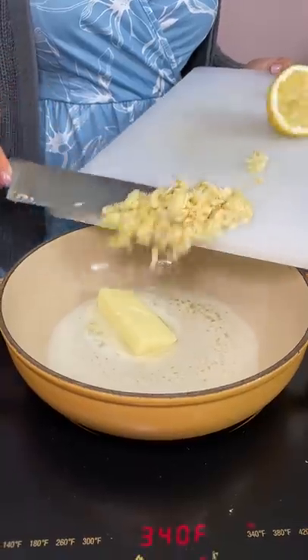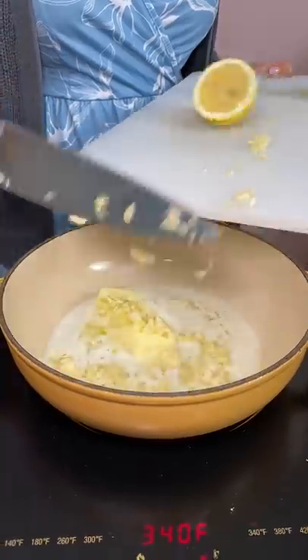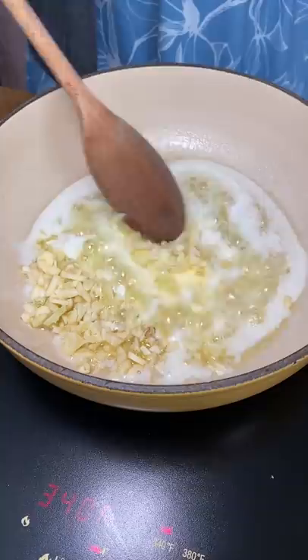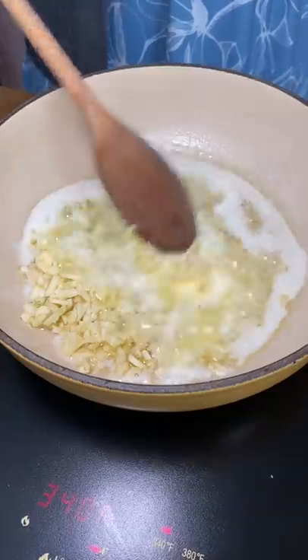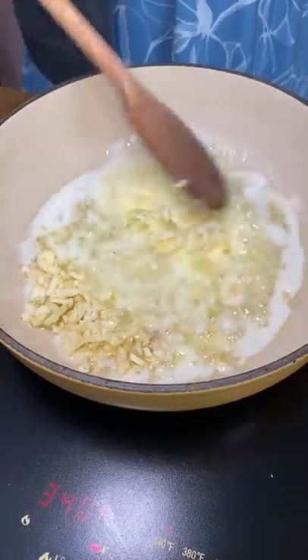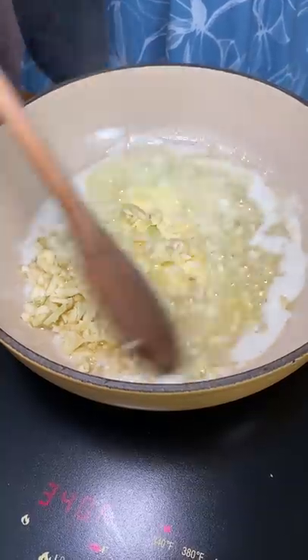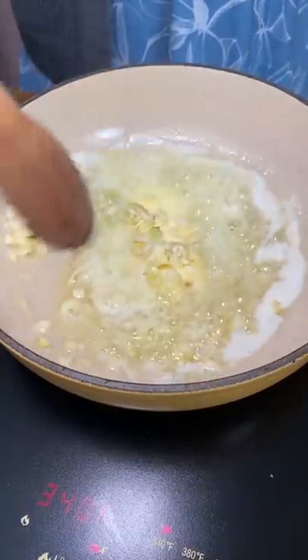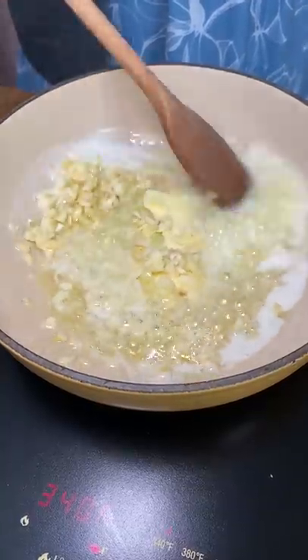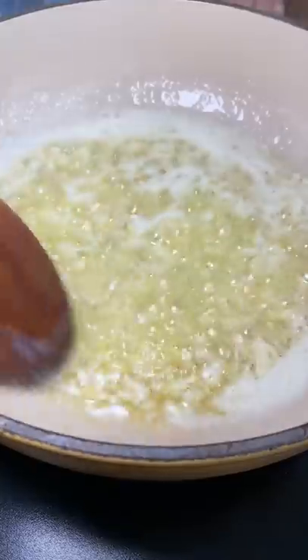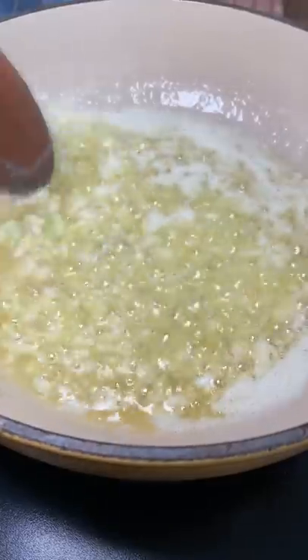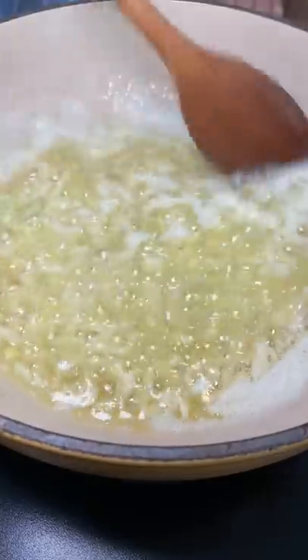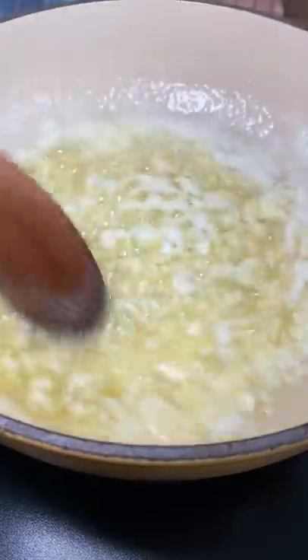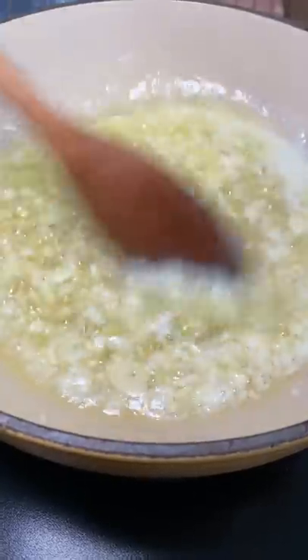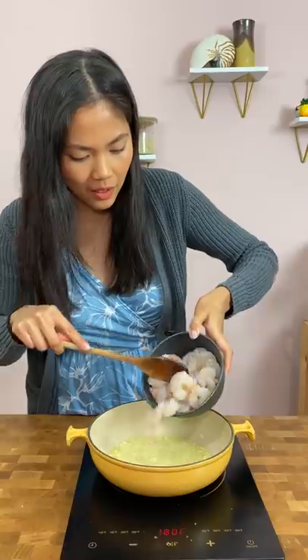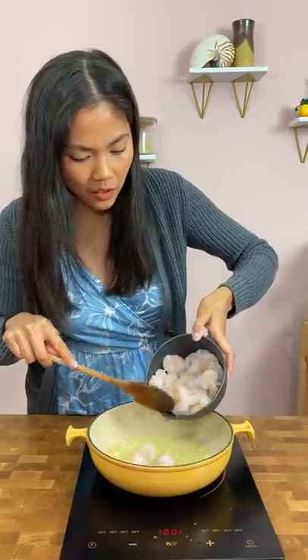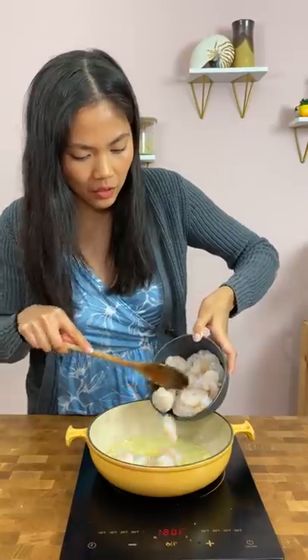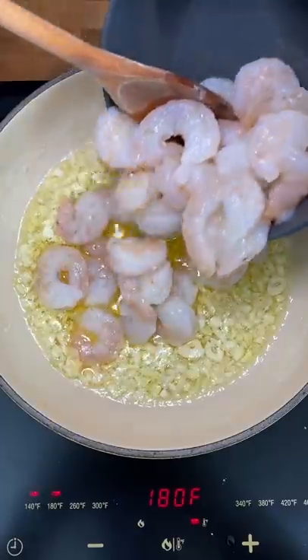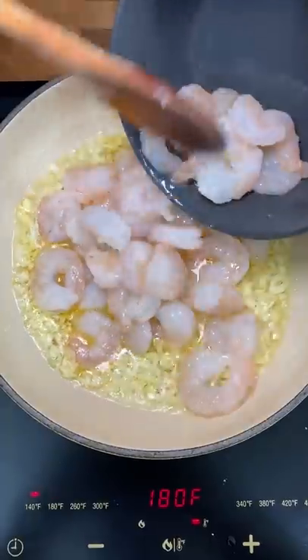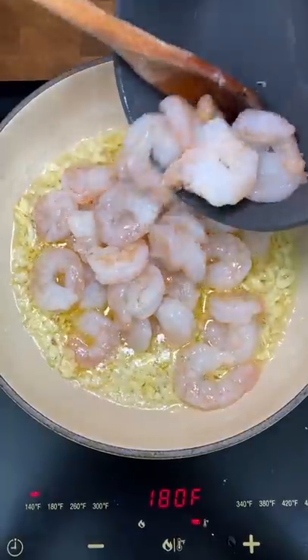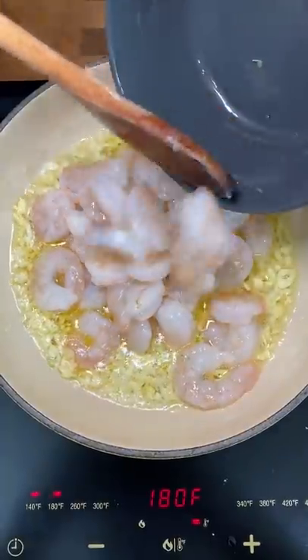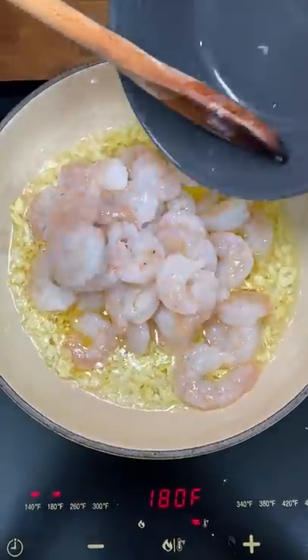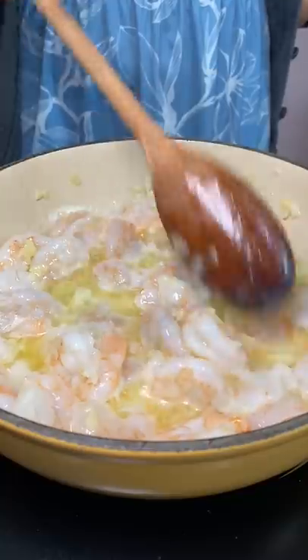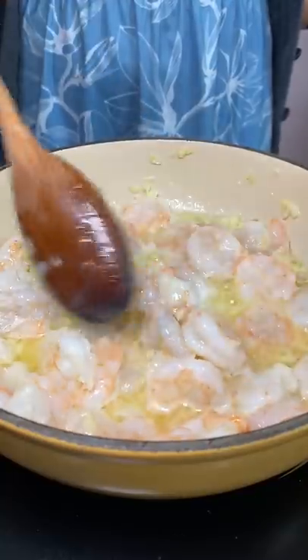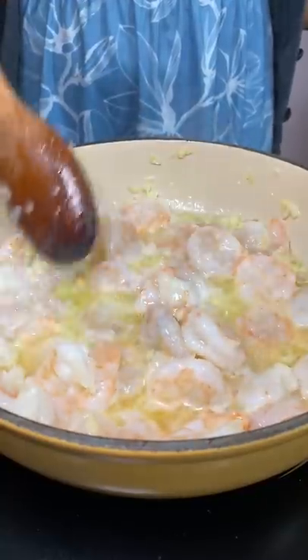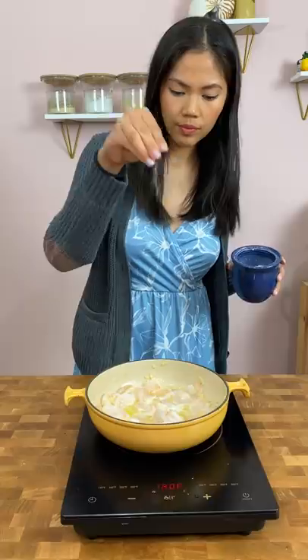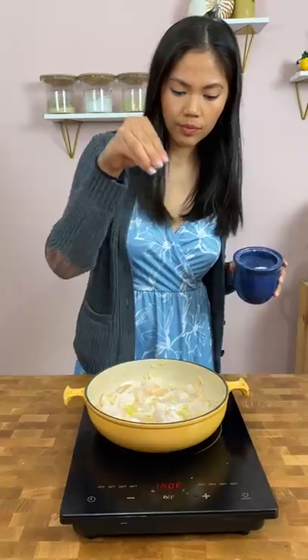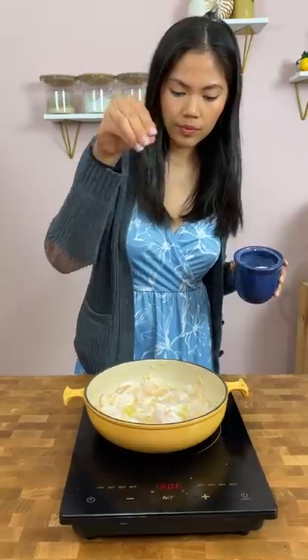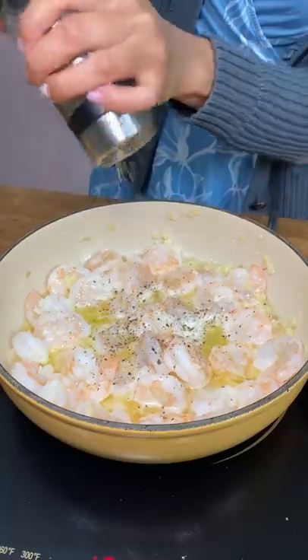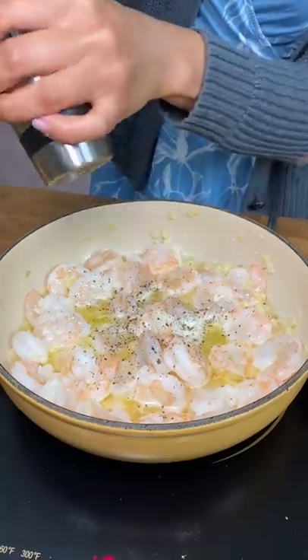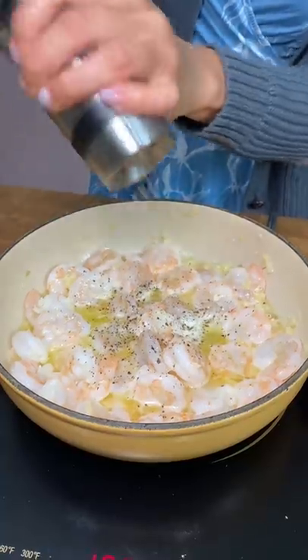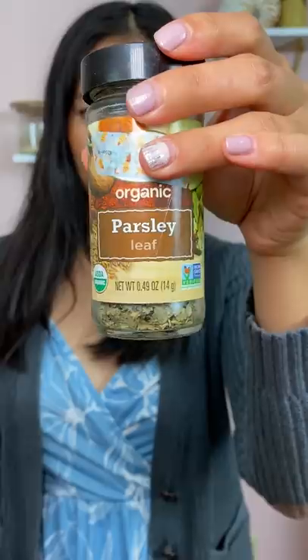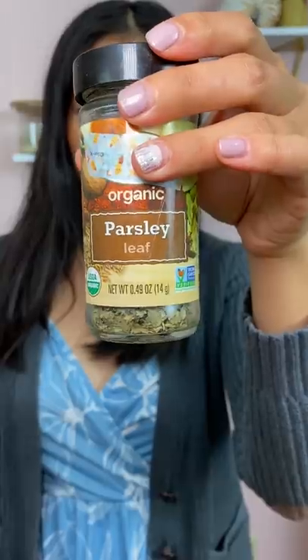So to make this recipe, I used like a whole bulb of garlic because I want that strong garlic flavor. I chopped them up into uneven pieces, but it'll soften up anyway. Then I throw it in with a whole stick of butter.